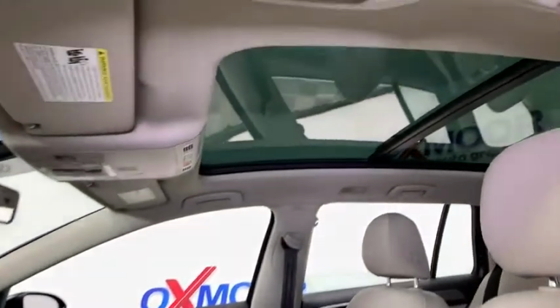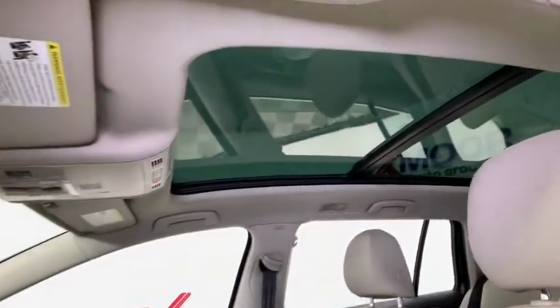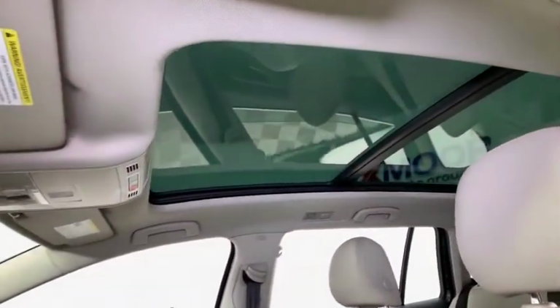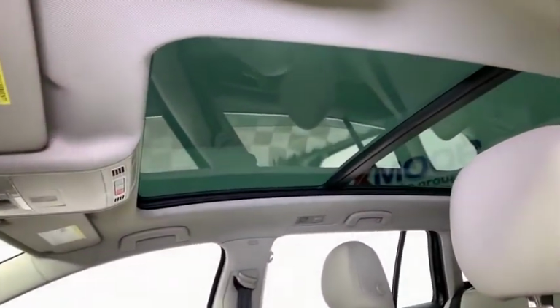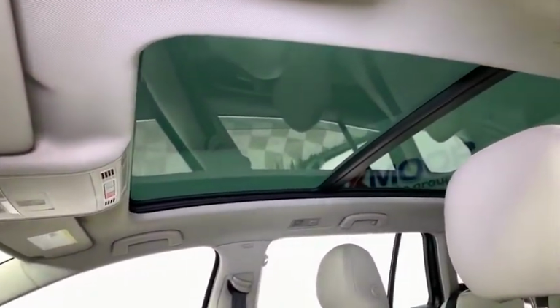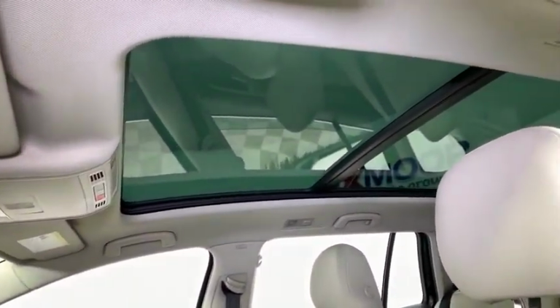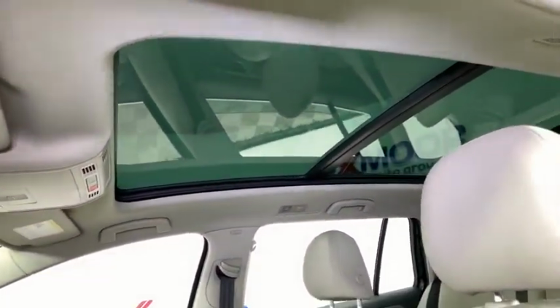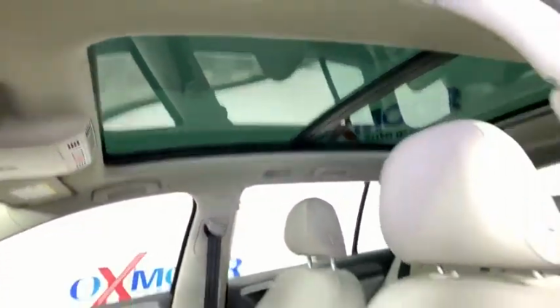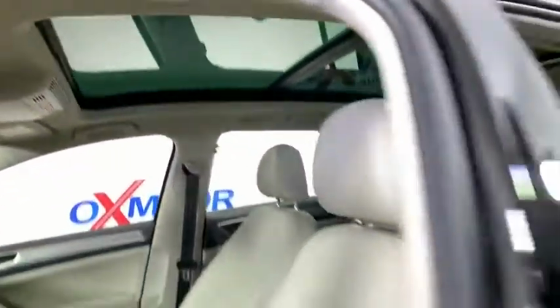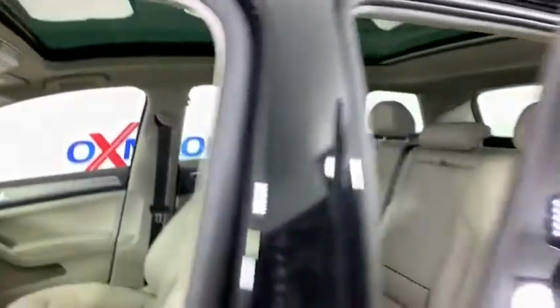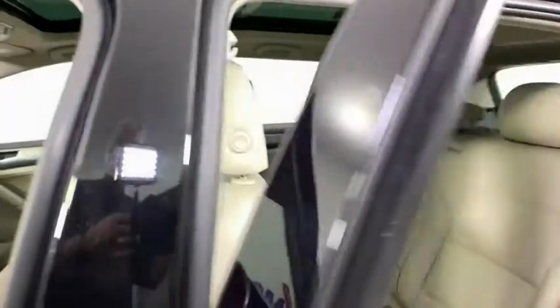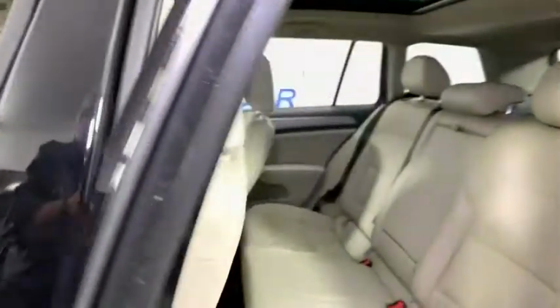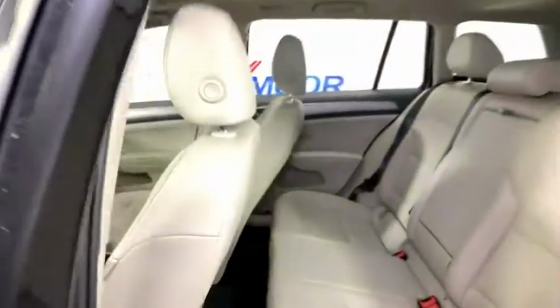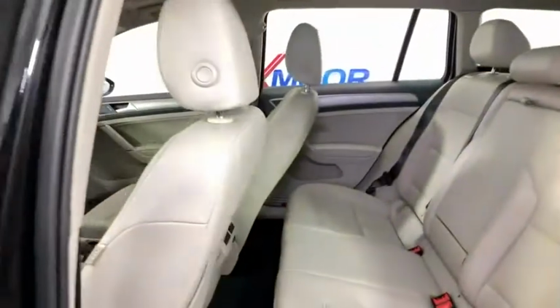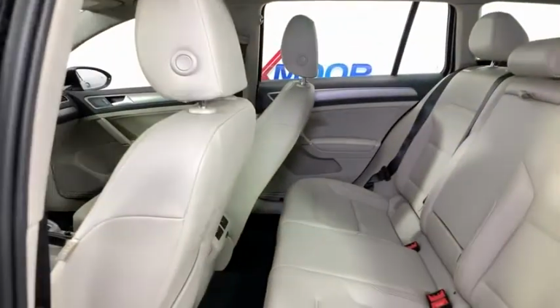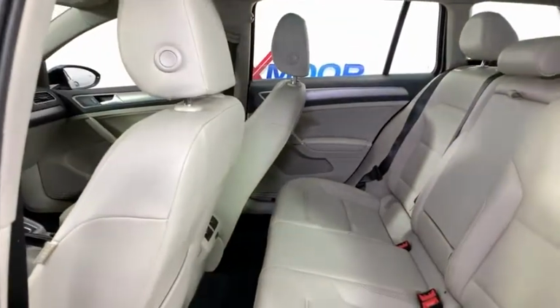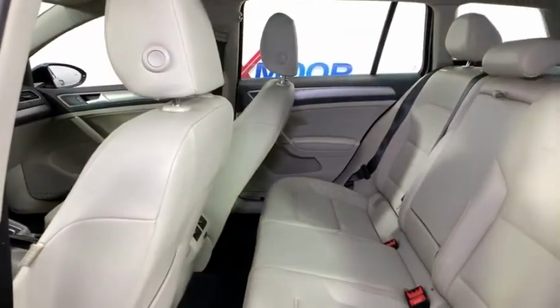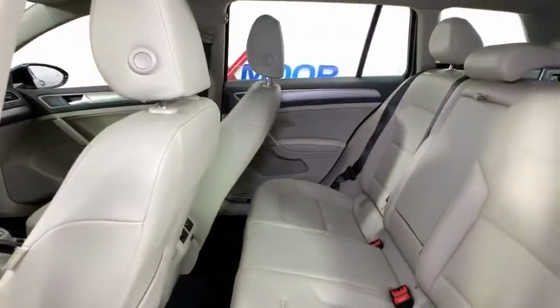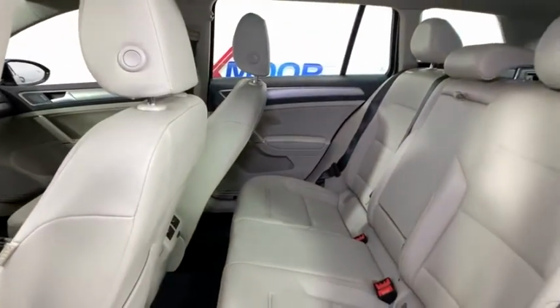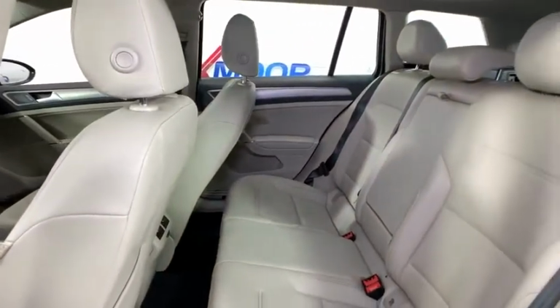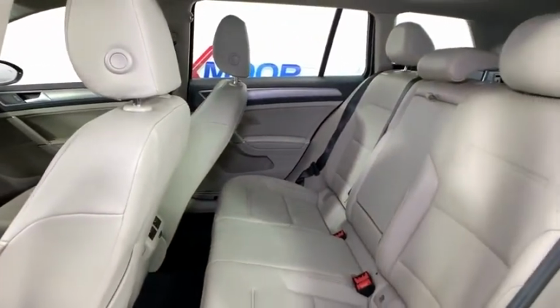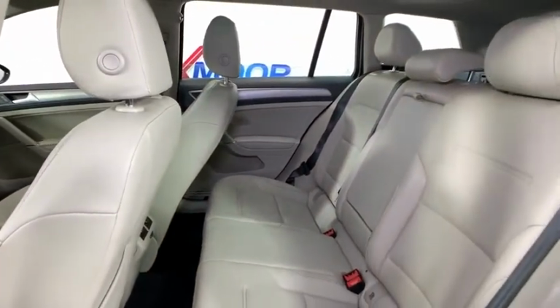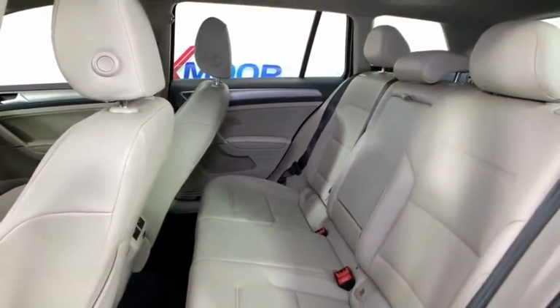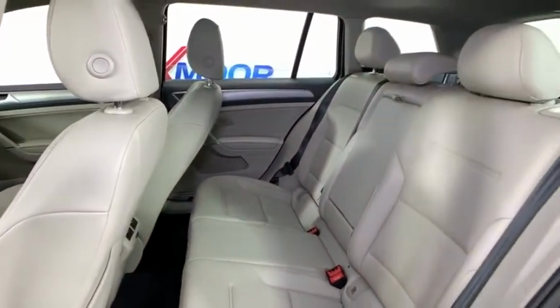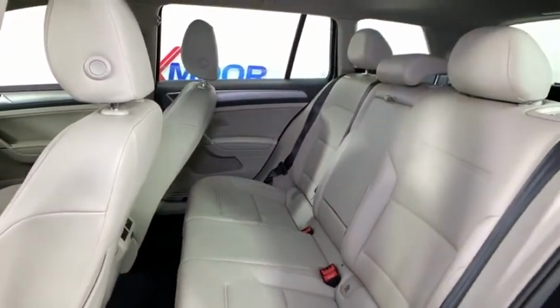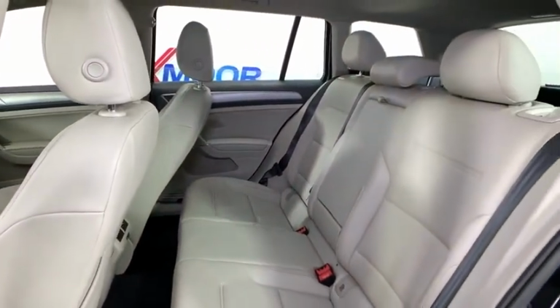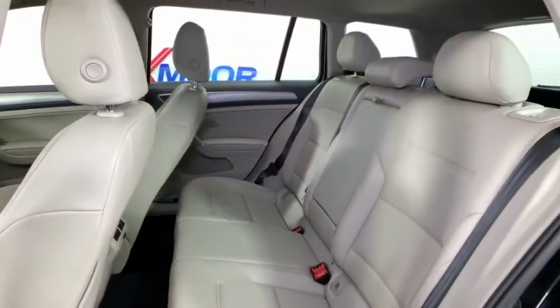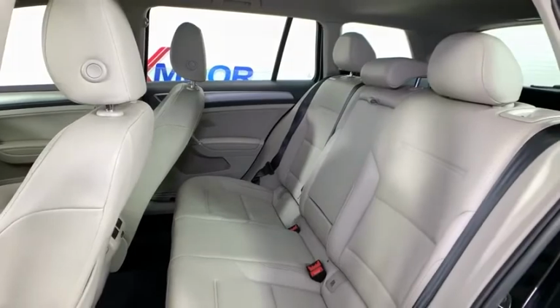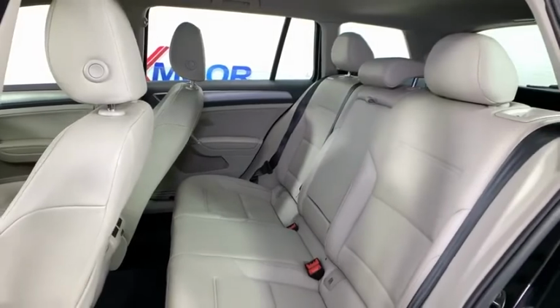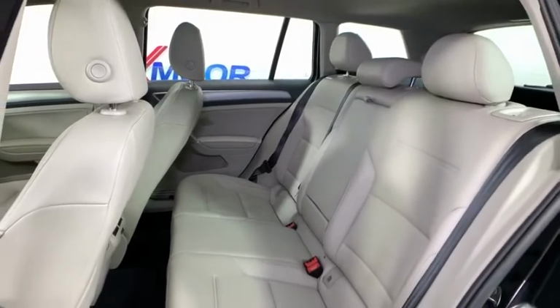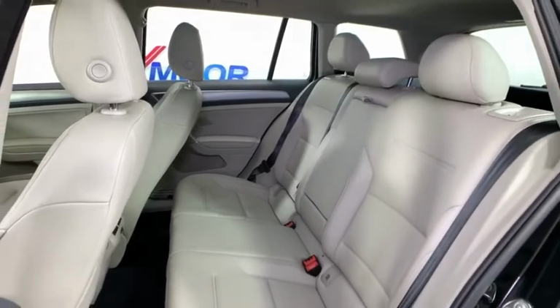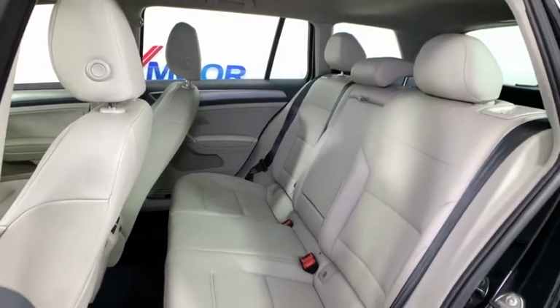Brake assist. Remote keyless entry. Overhead console. This beauty is sure to make you the talk of the neighborhood, so call or drop in for a test drive today.